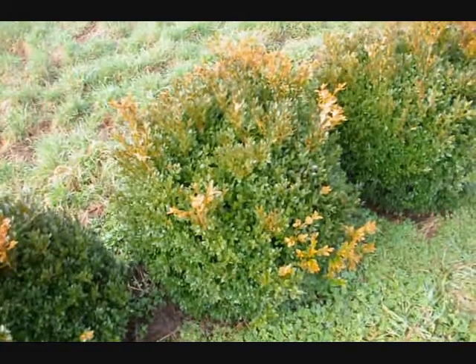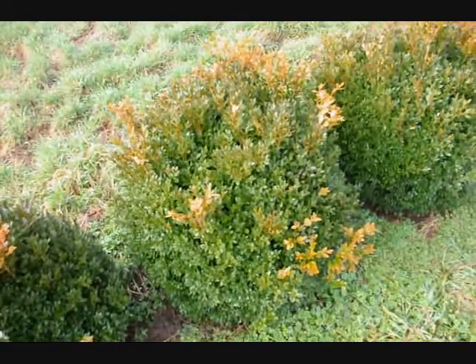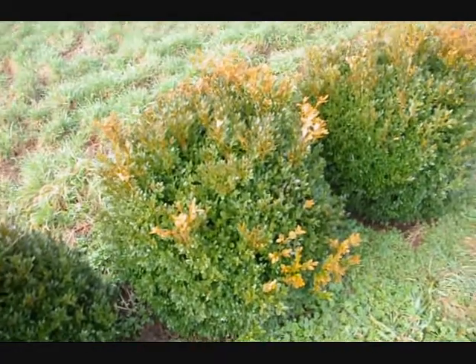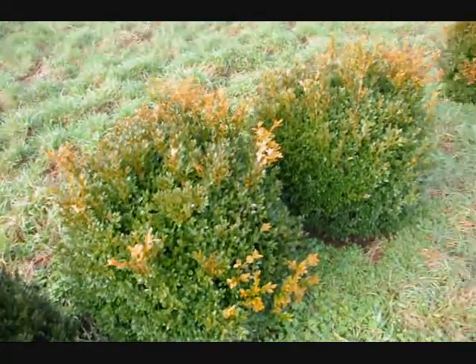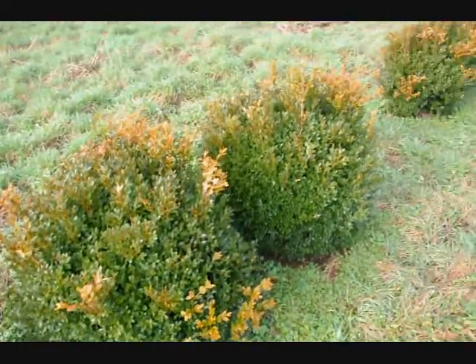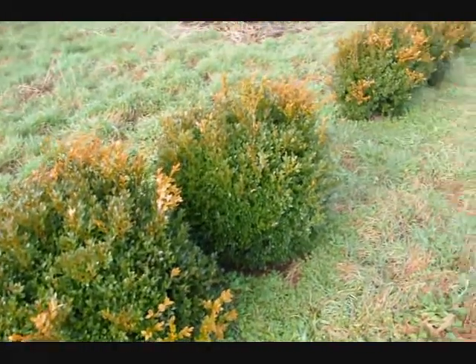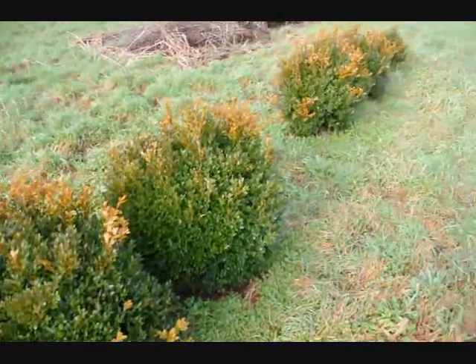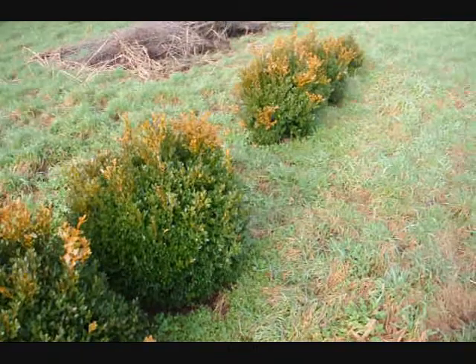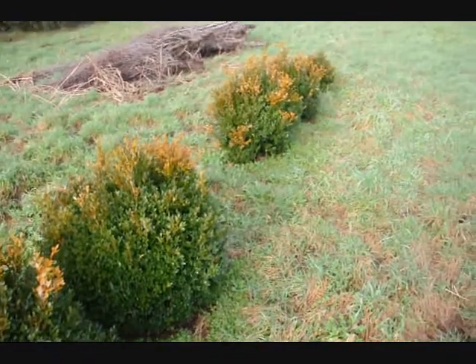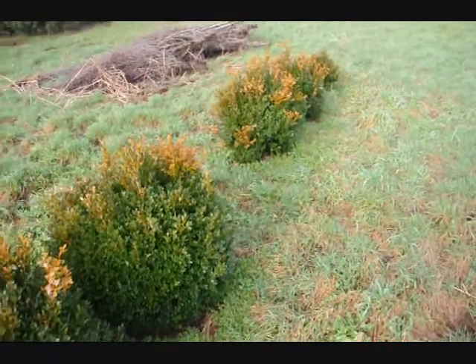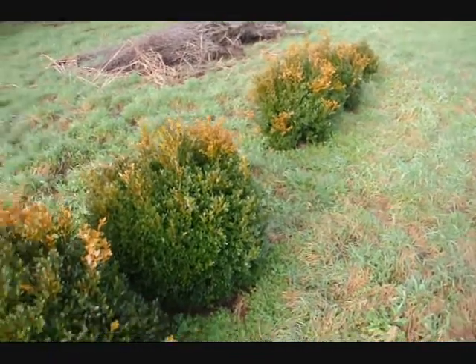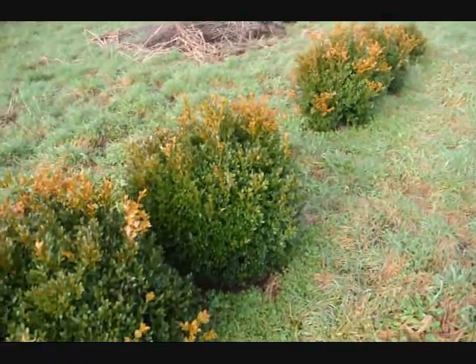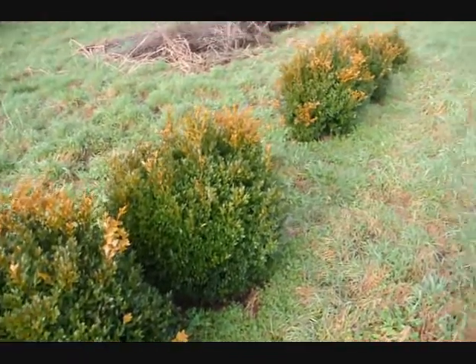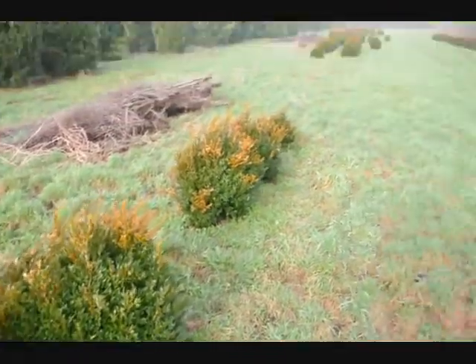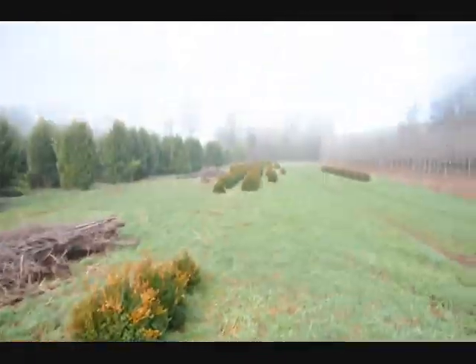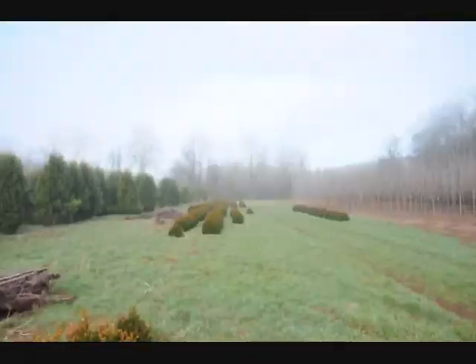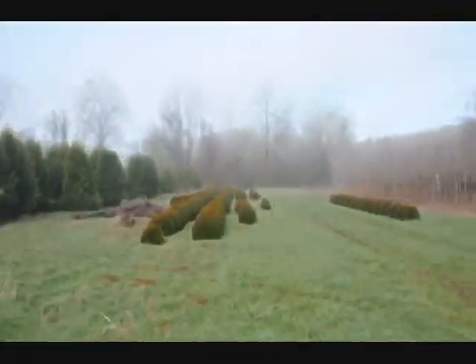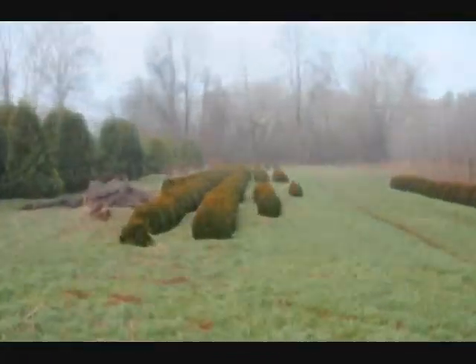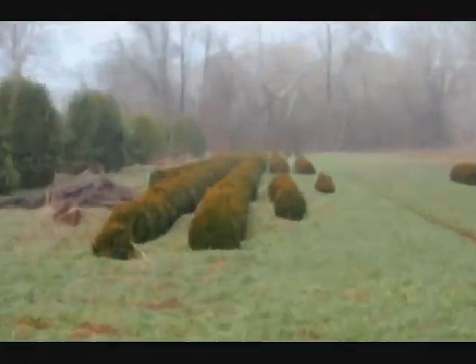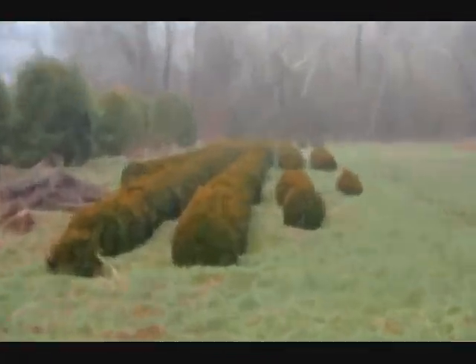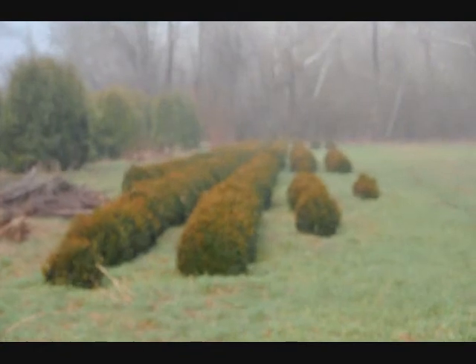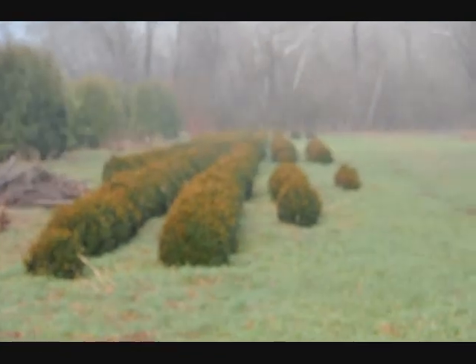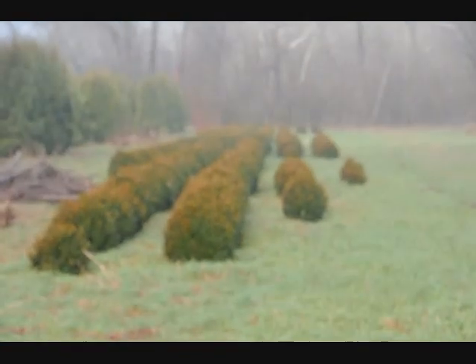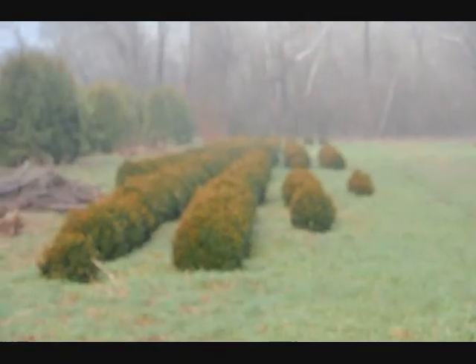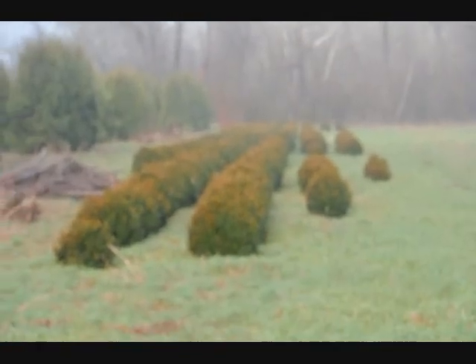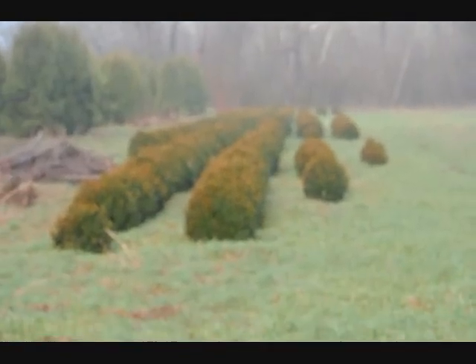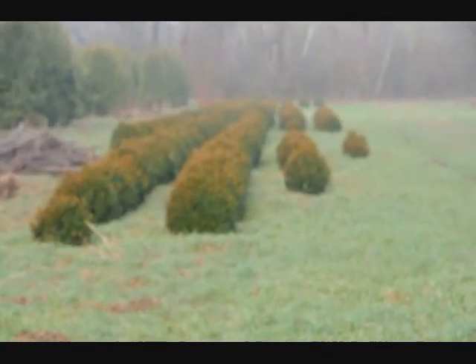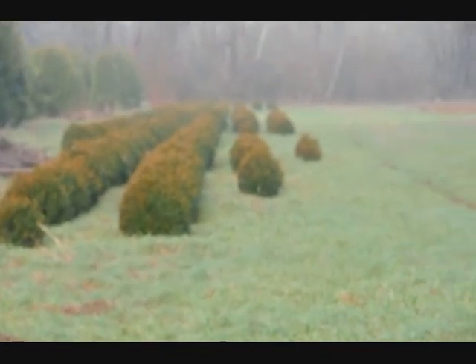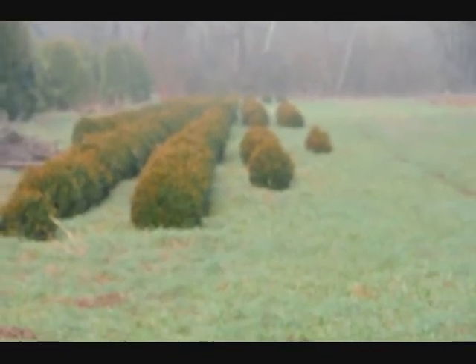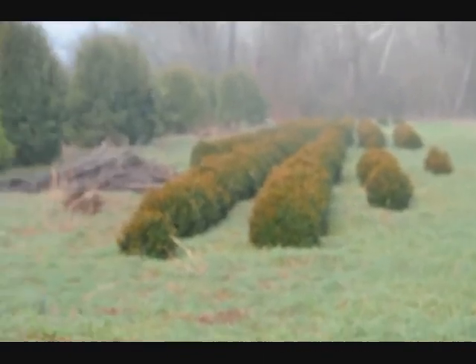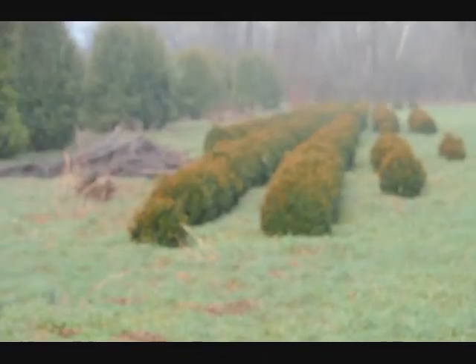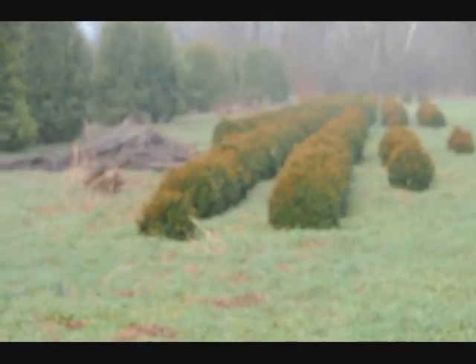These are Green Velvet boxwoods, these are about 36 inches. You can see down there we have quite a few more of them, so give us a call at 215-651-8329.